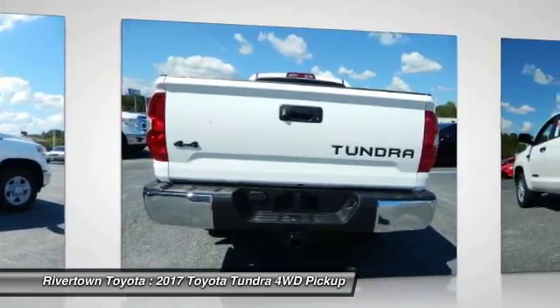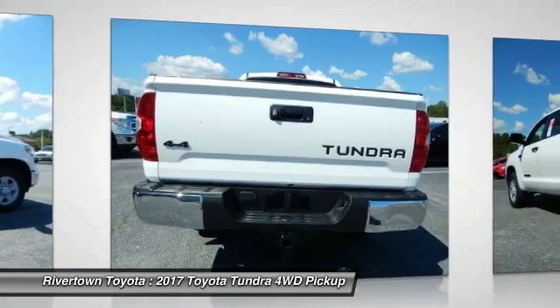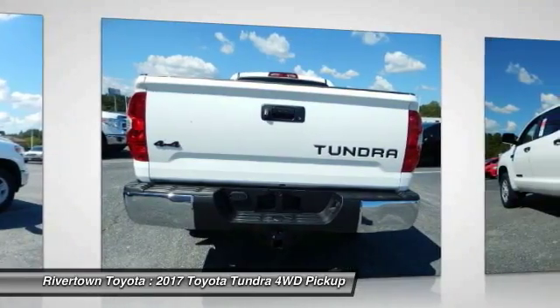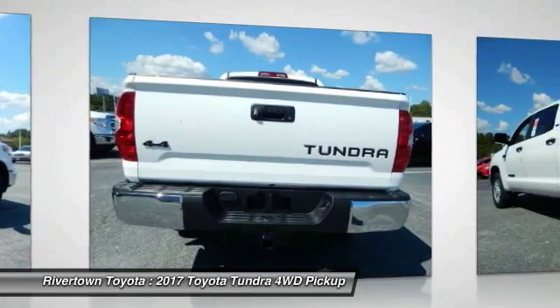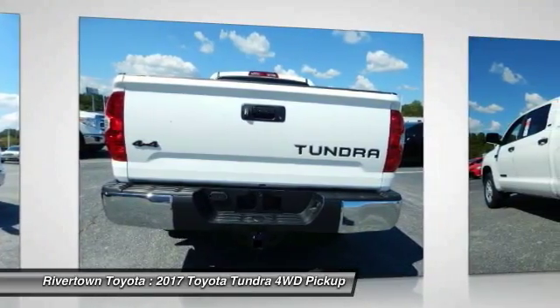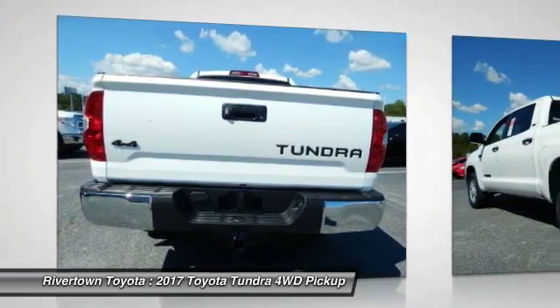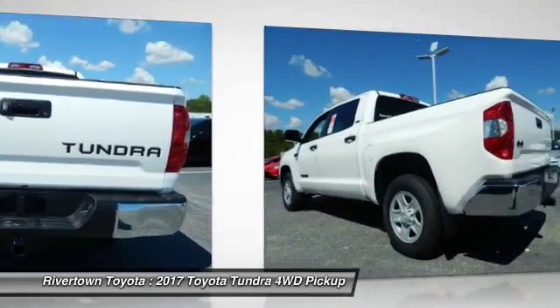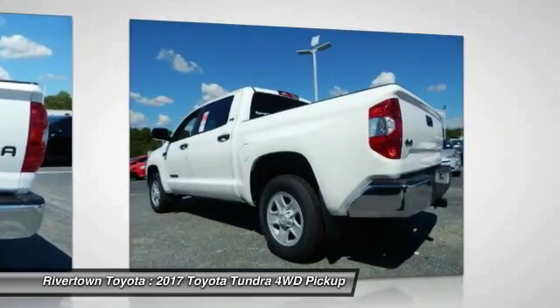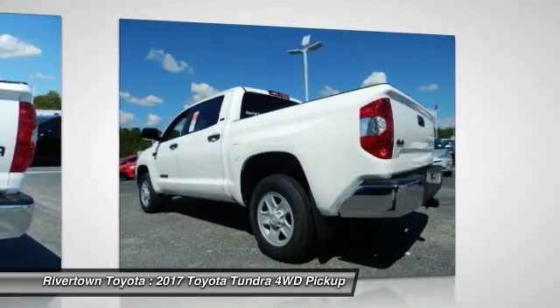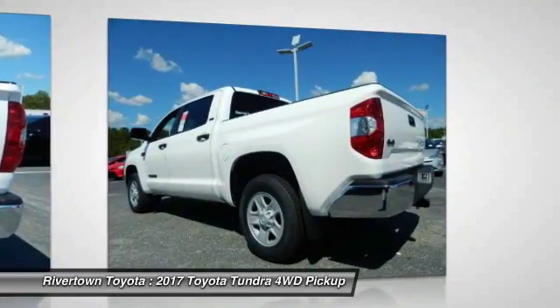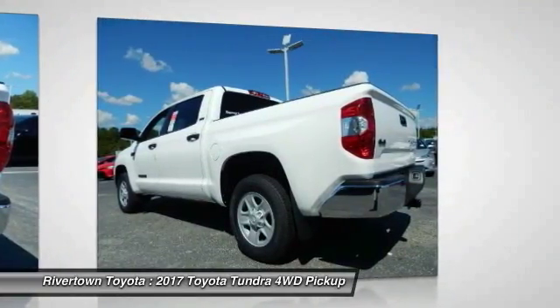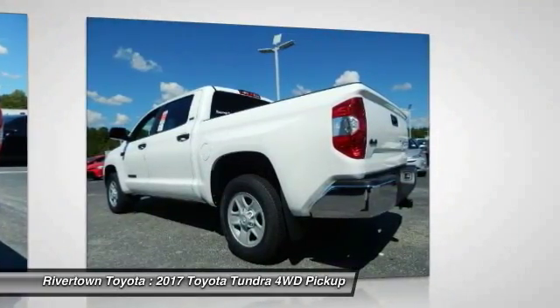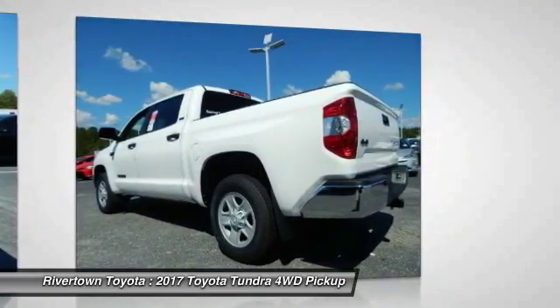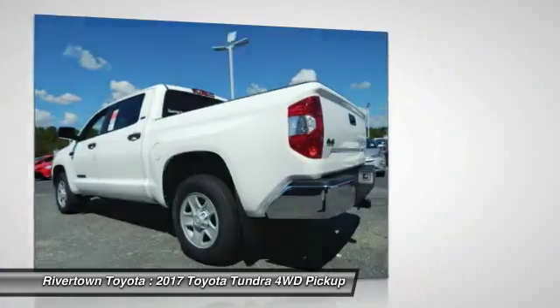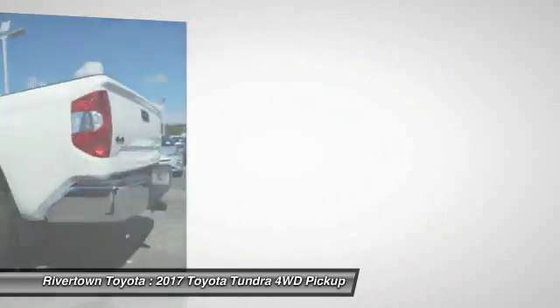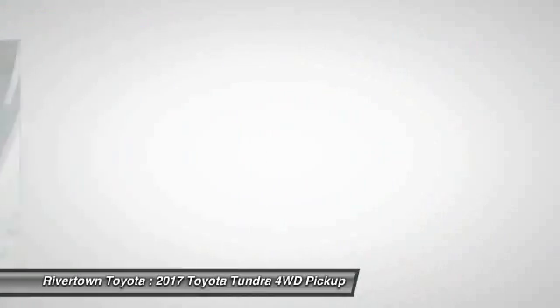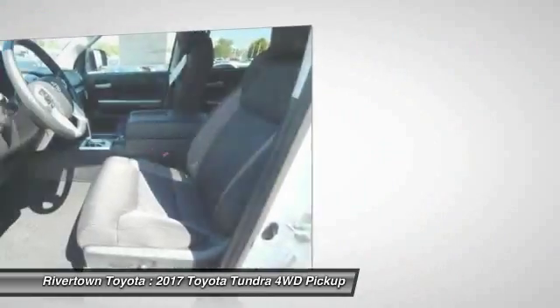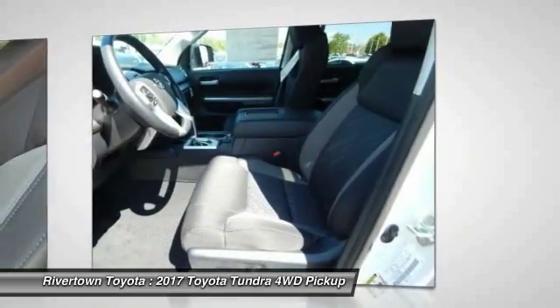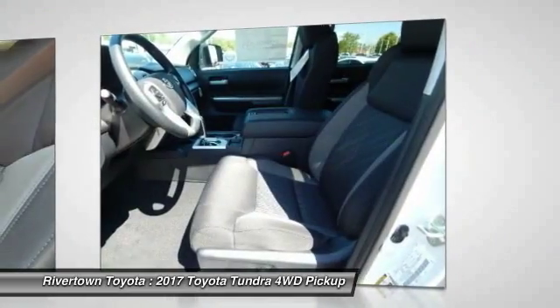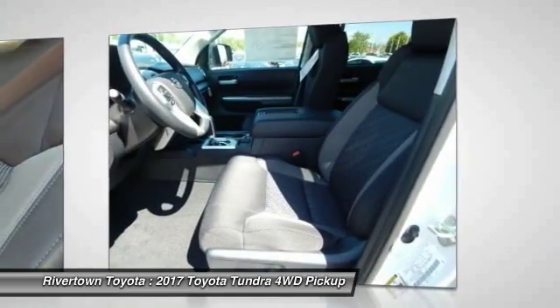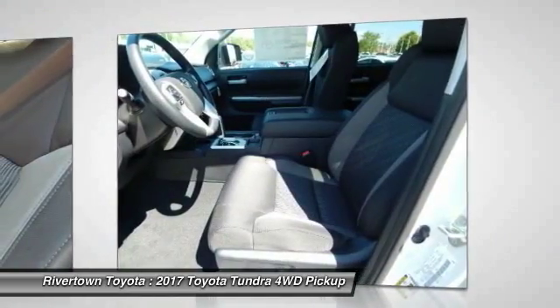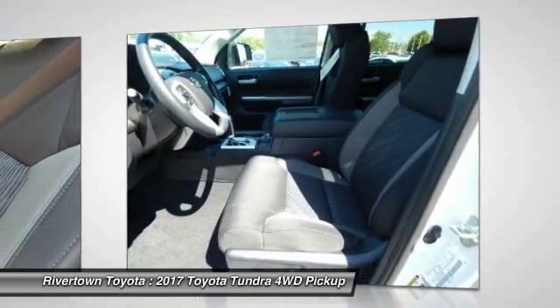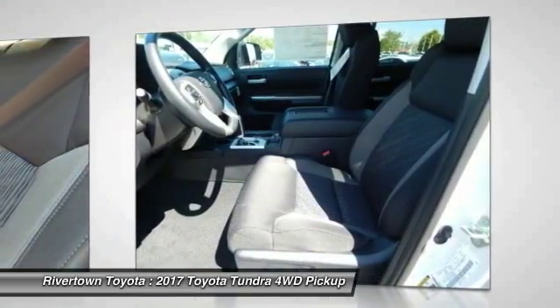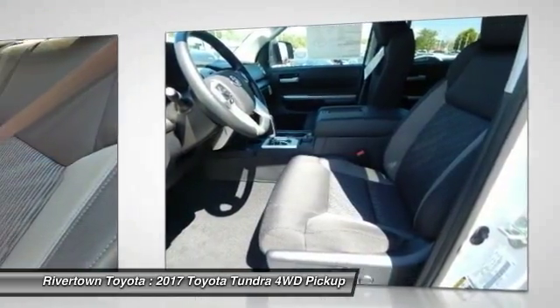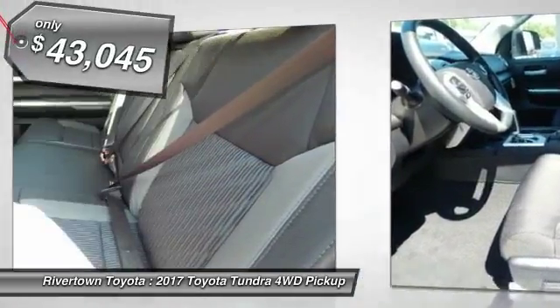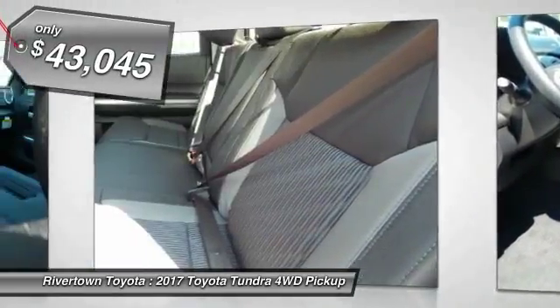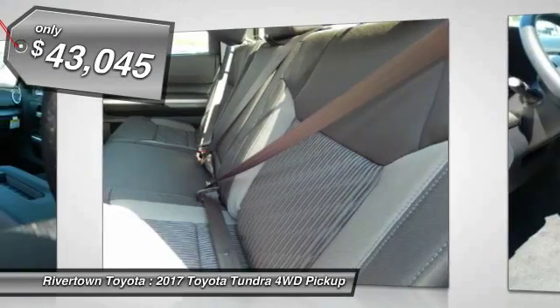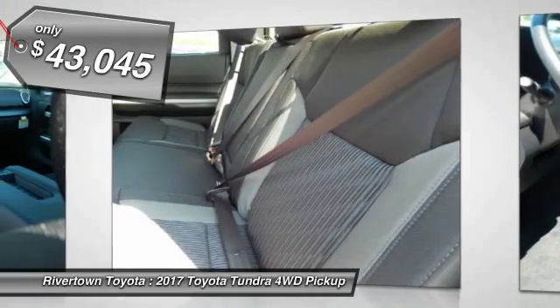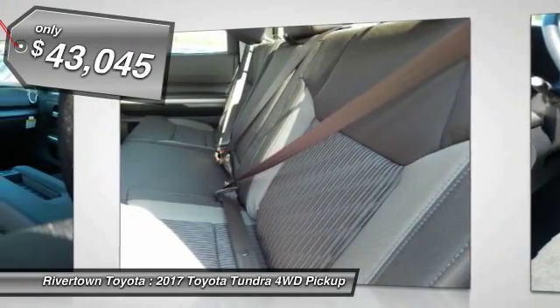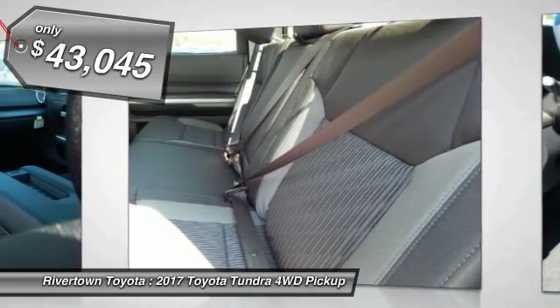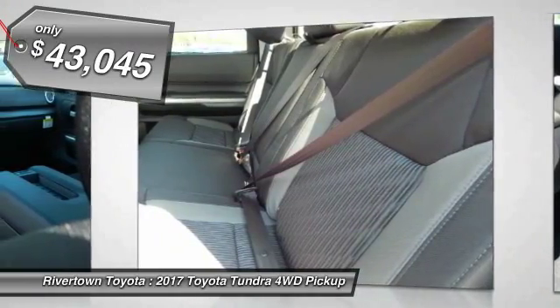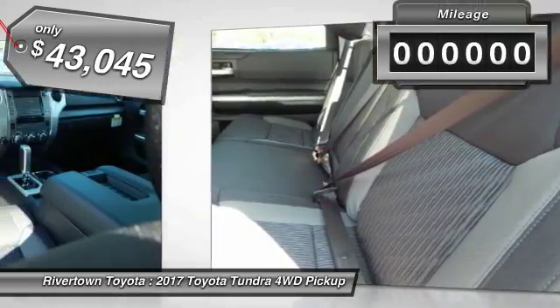And tailgate assist. With a towing capacity of up to 10,000 plus pounds and a payload capacity of over 2,000 pounds, the Tundra is the perfect mix of power and efficiency and is priced below $45,000.